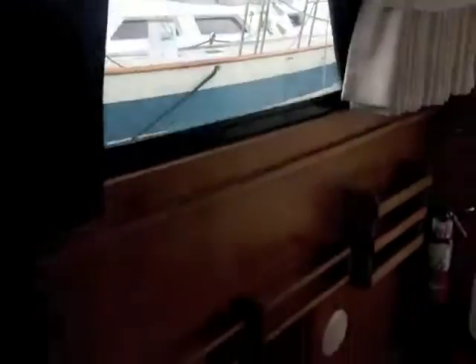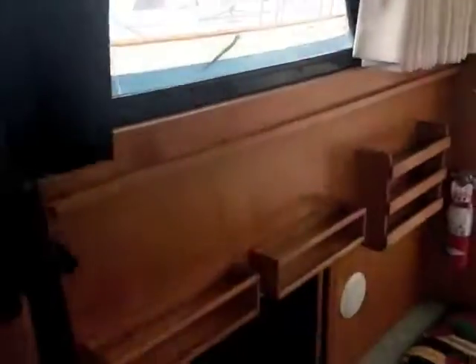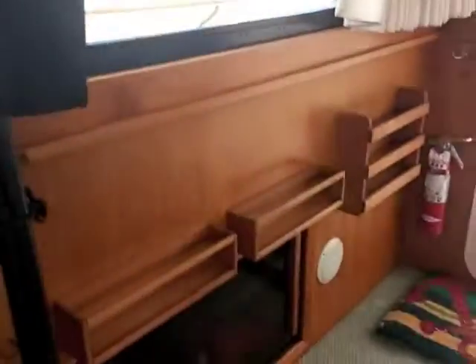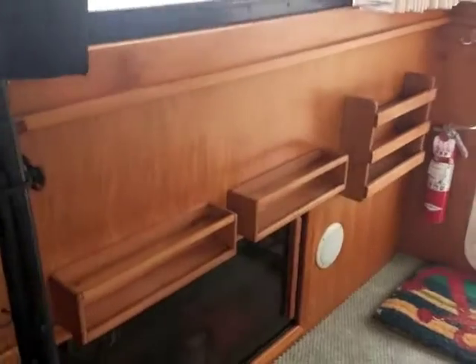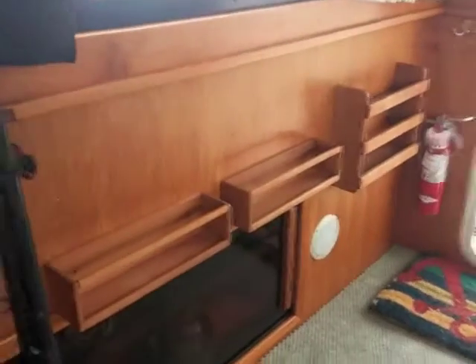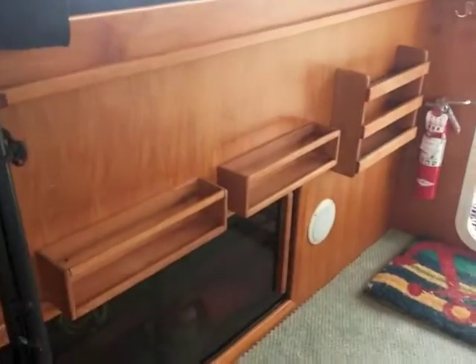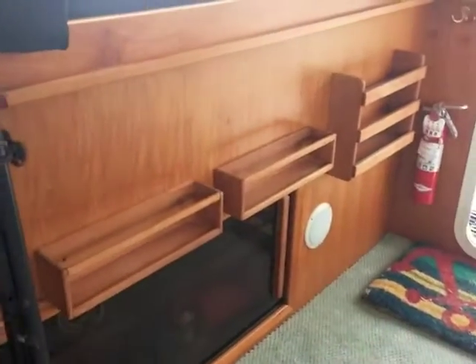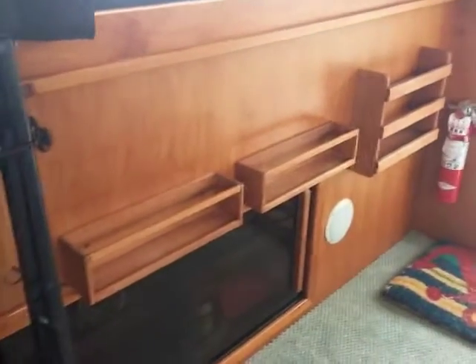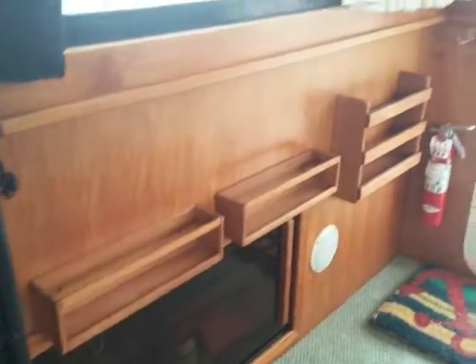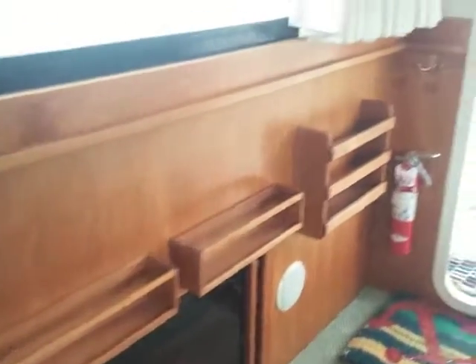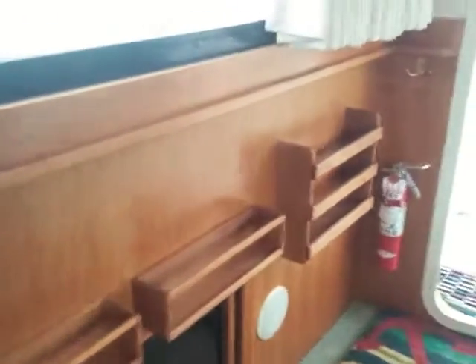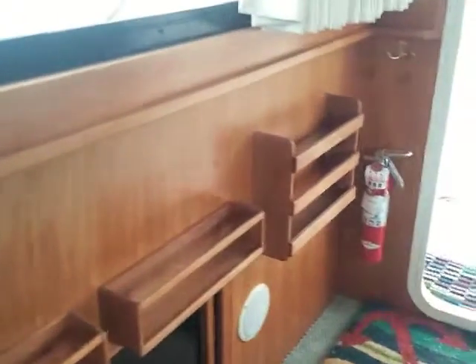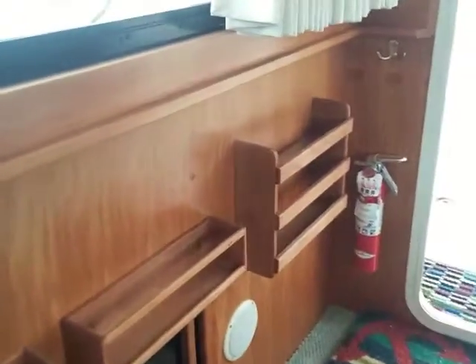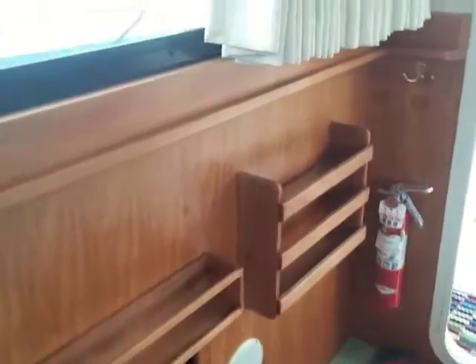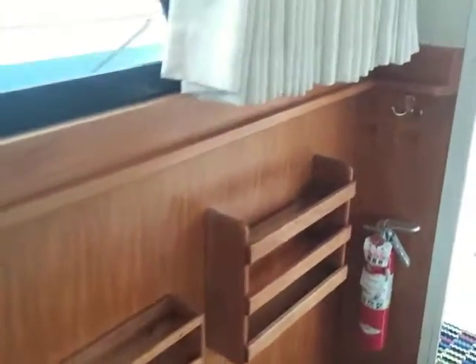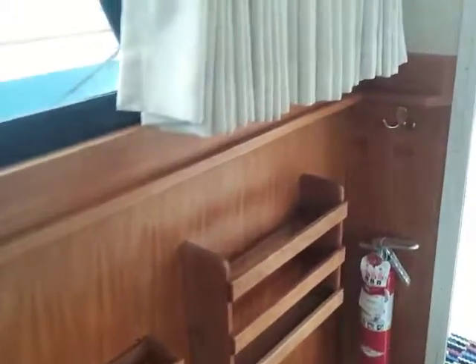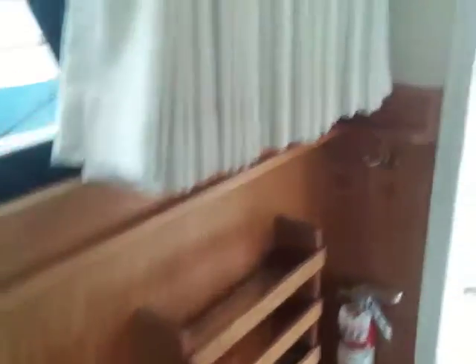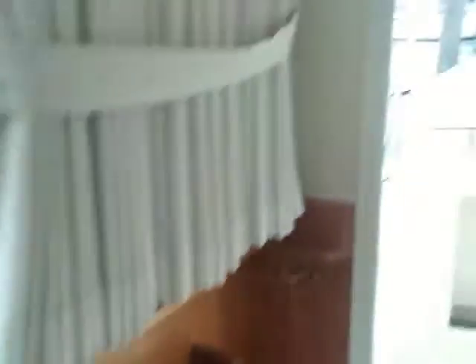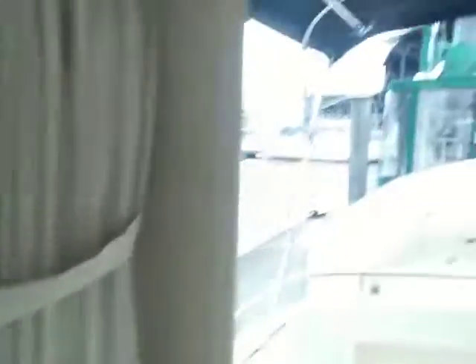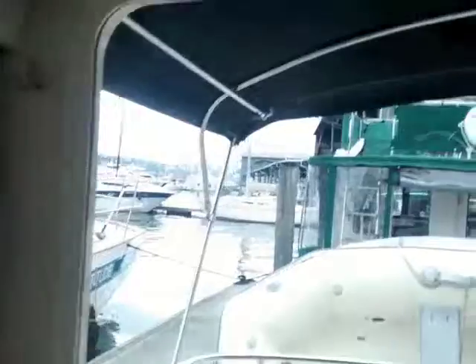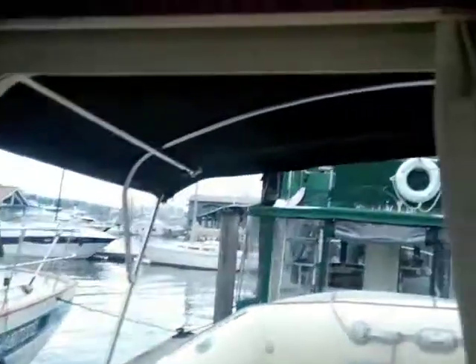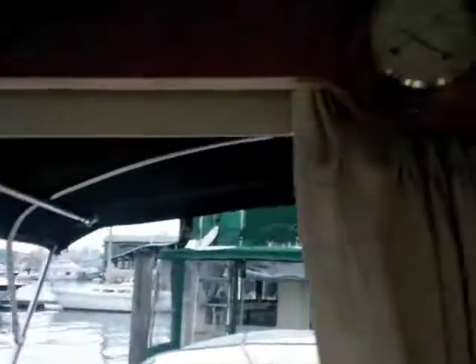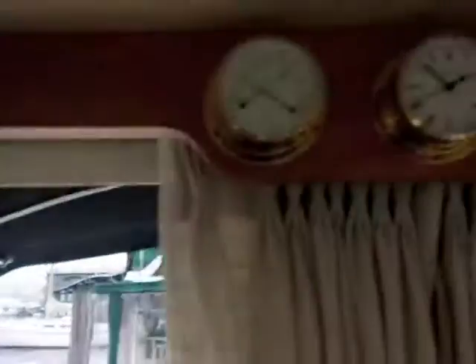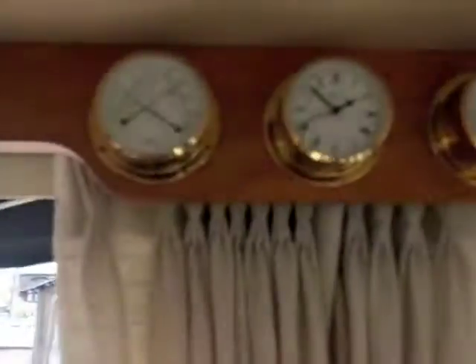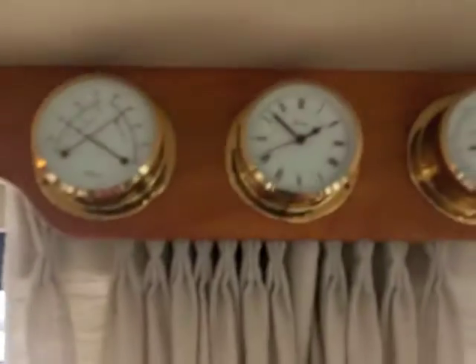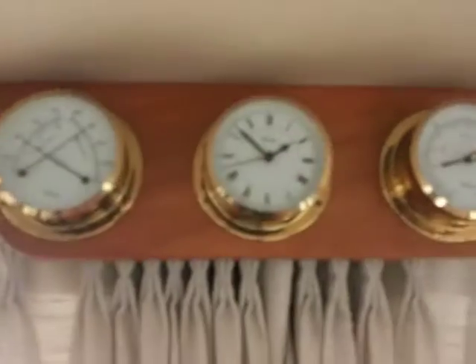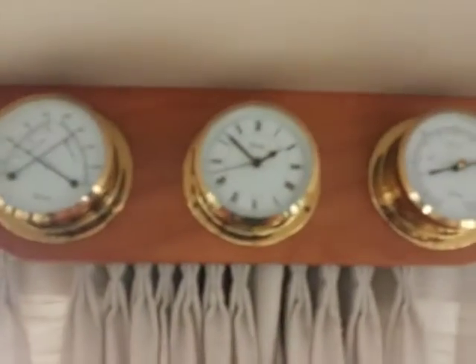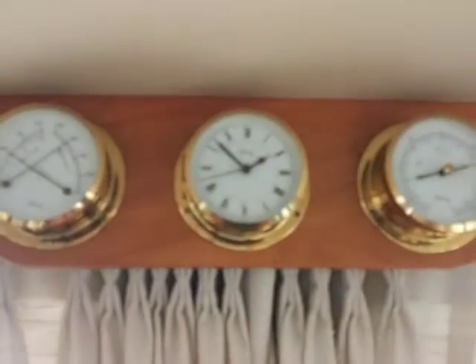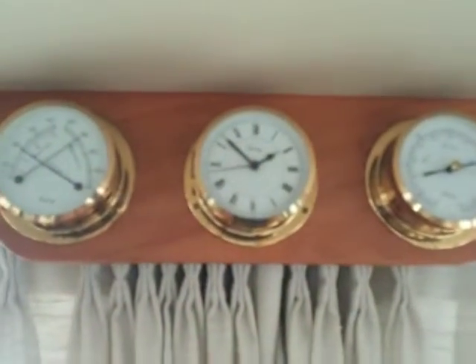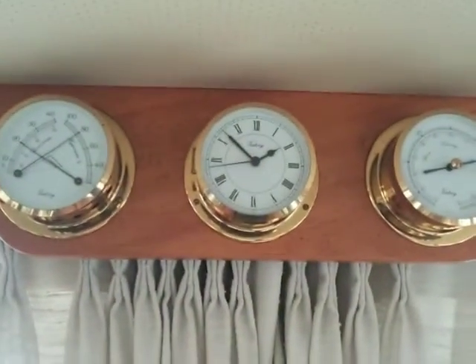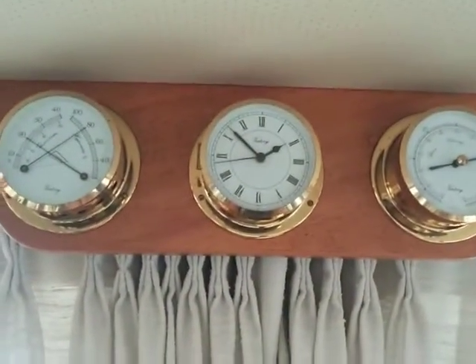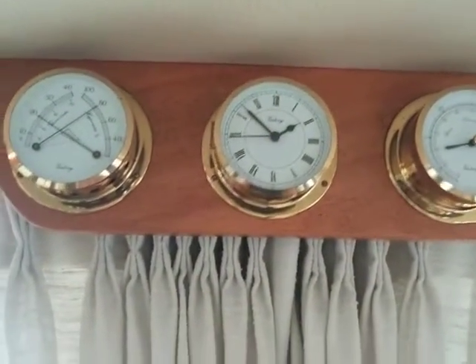Beautiful woodwork on this particular boat that's been well maintained and is in very good condition. In addition we've got some nice instruments added up here.